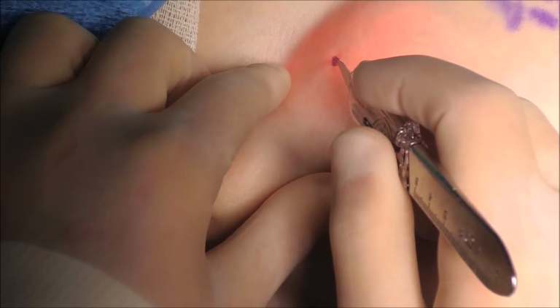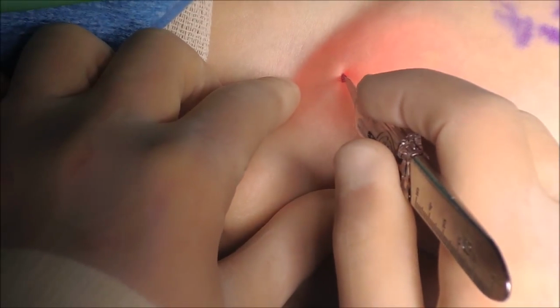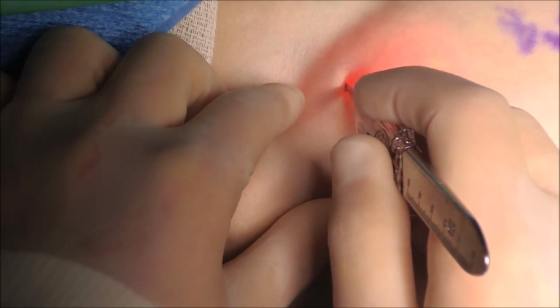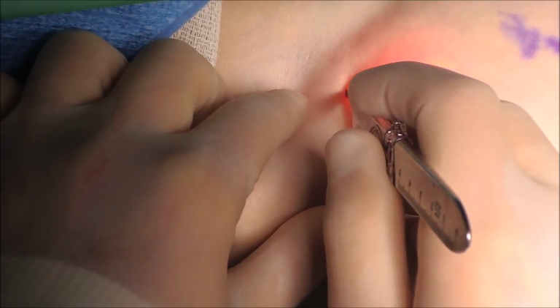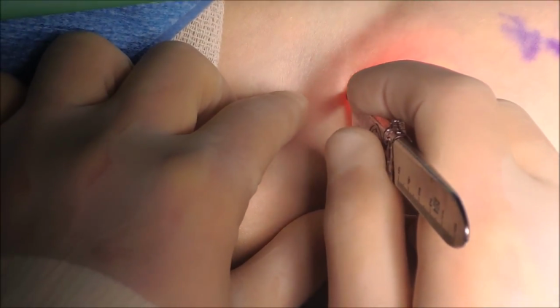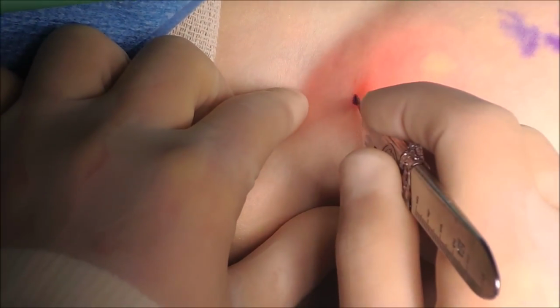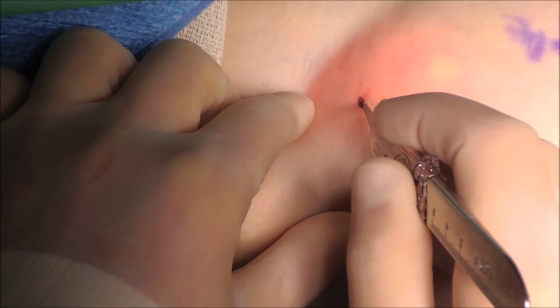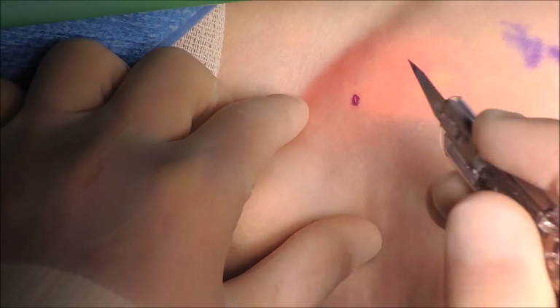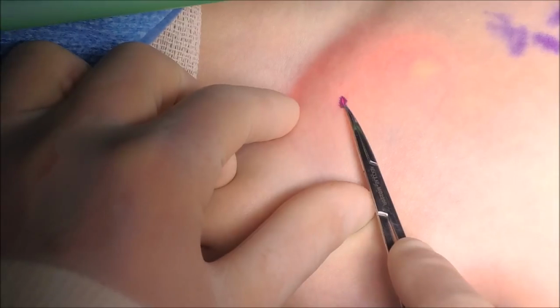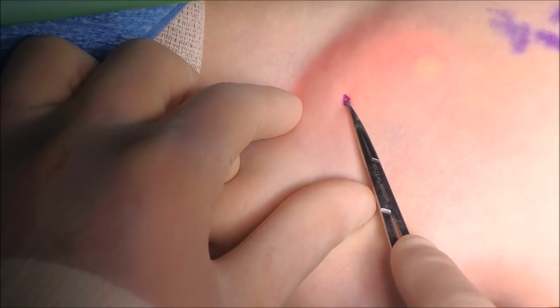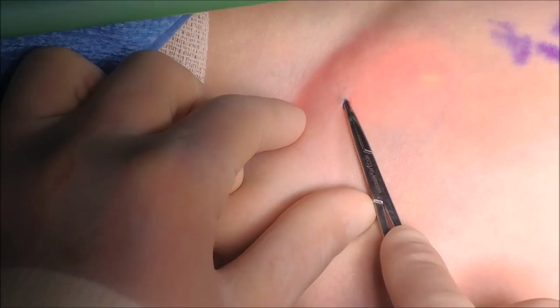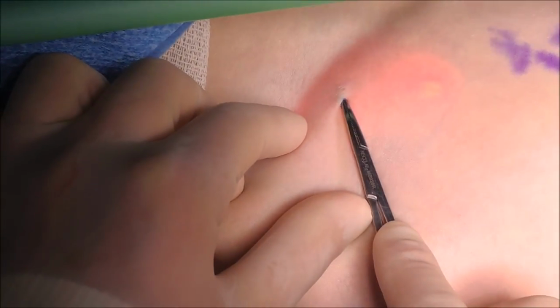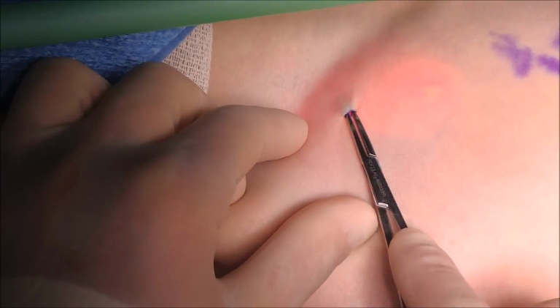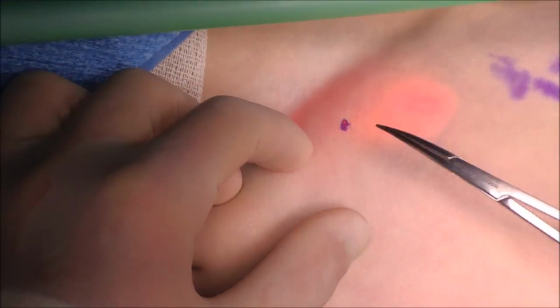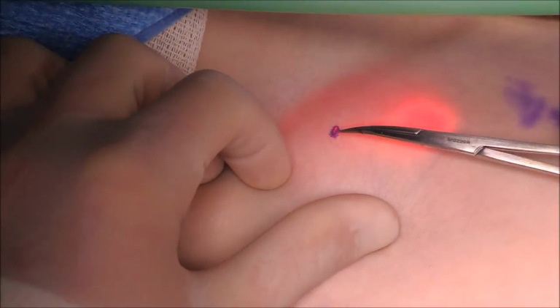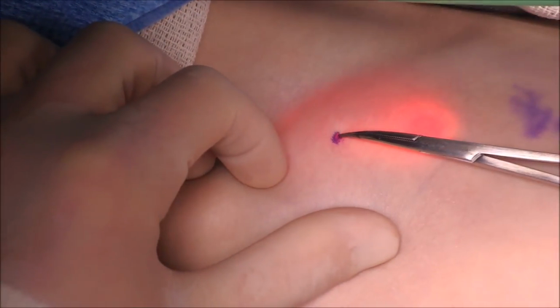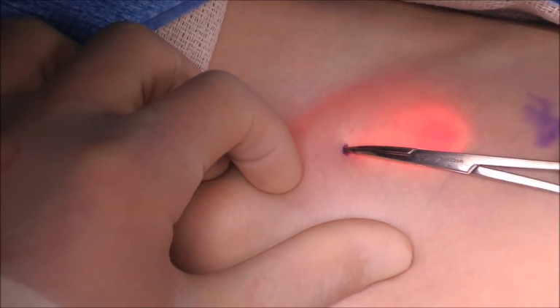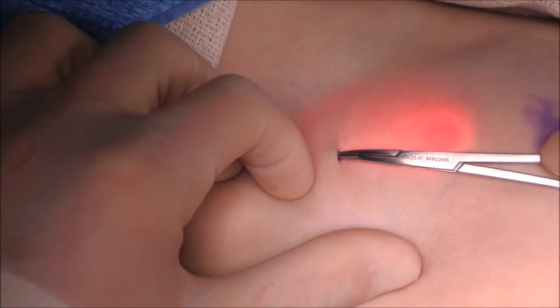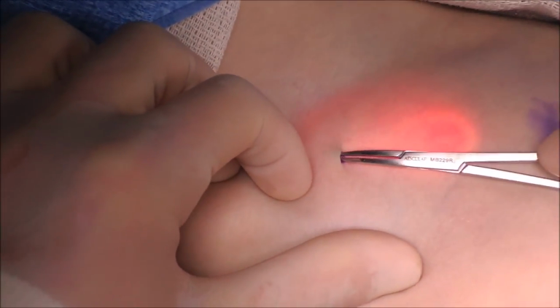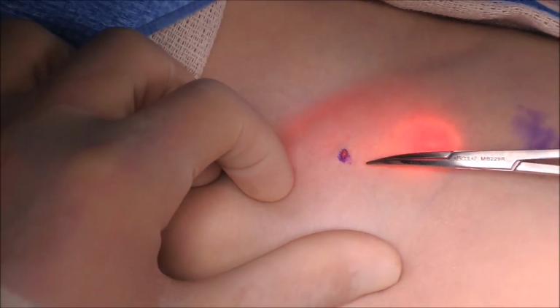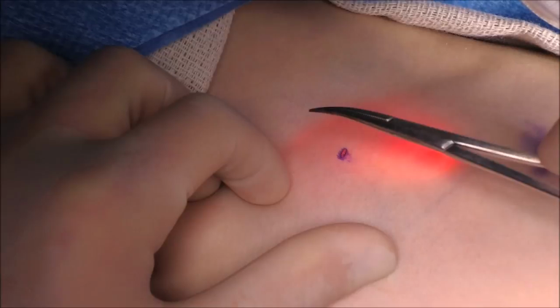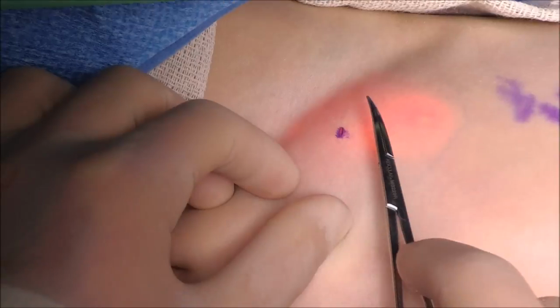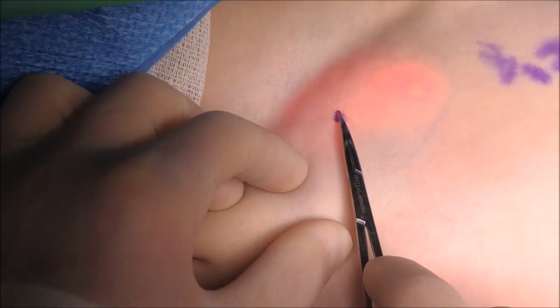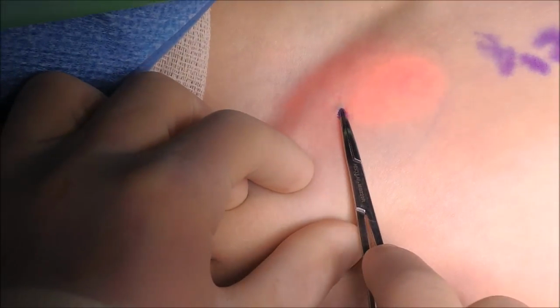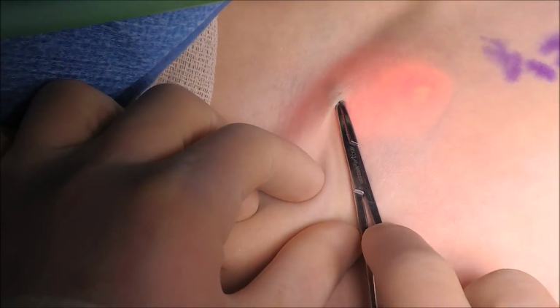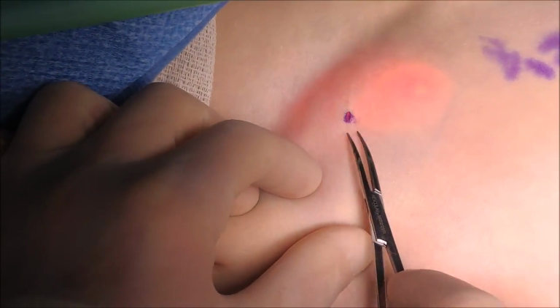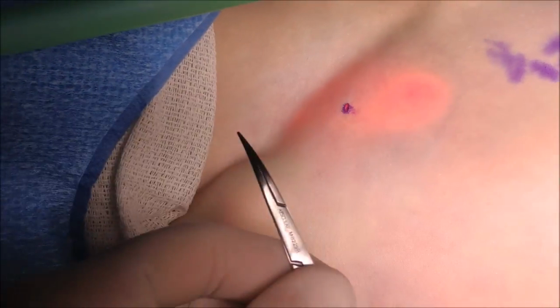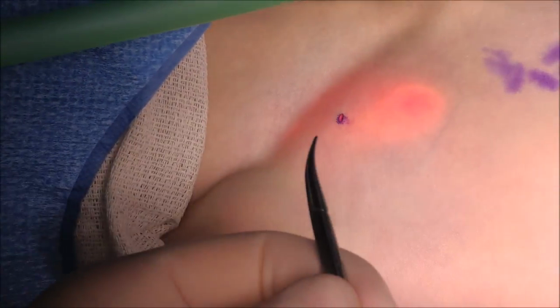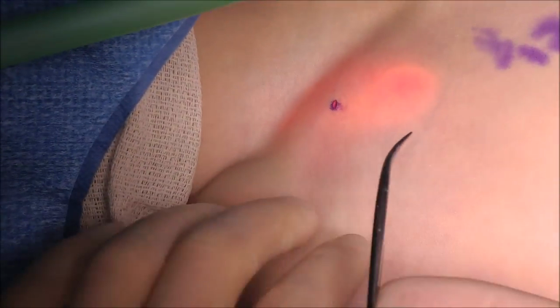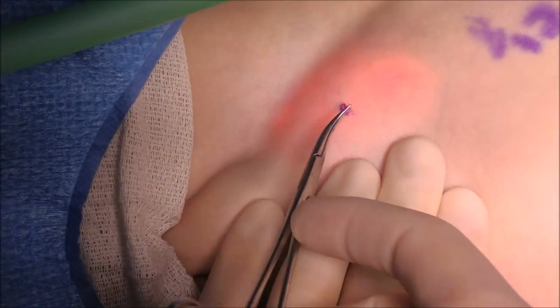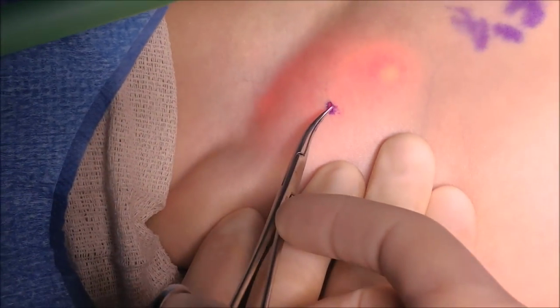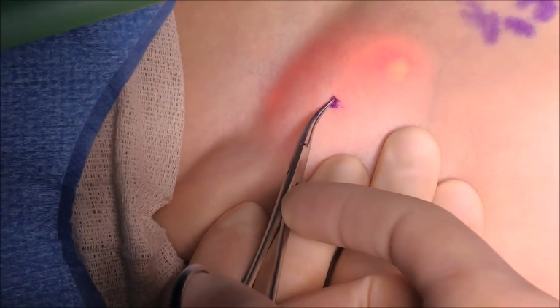Inside, just with the stab of an 11 blade knife, the skin is separated from the underlying fat to allow some room for the suture.